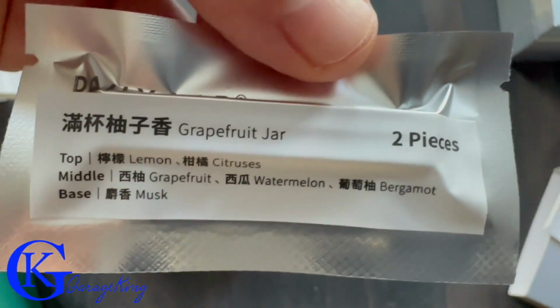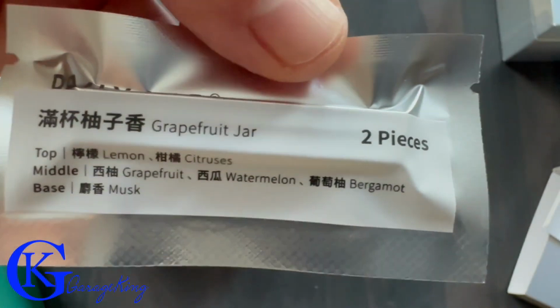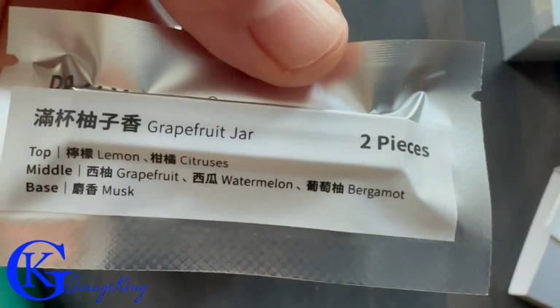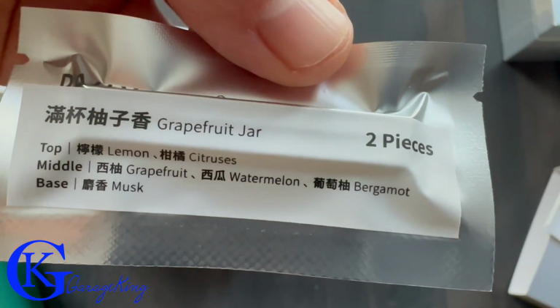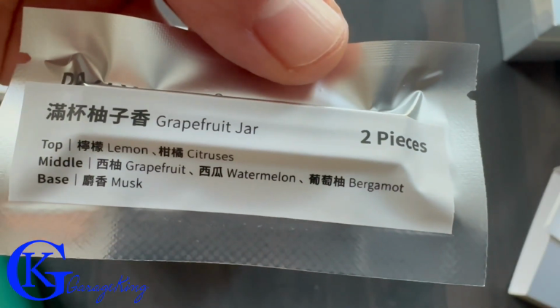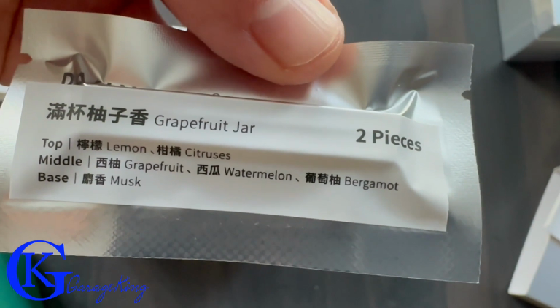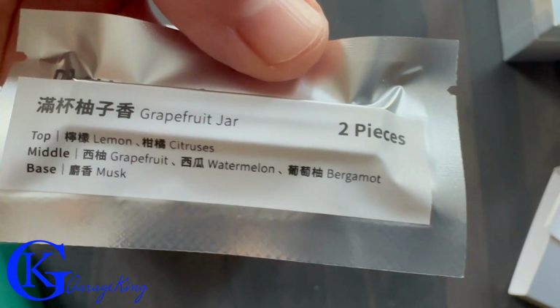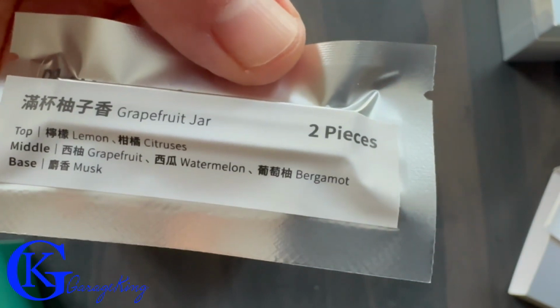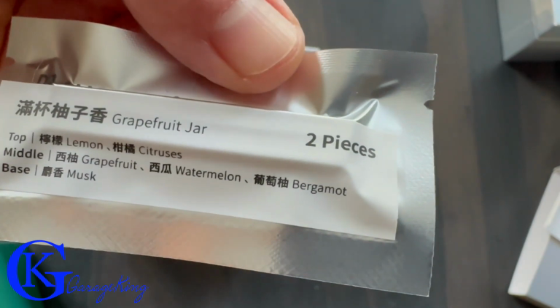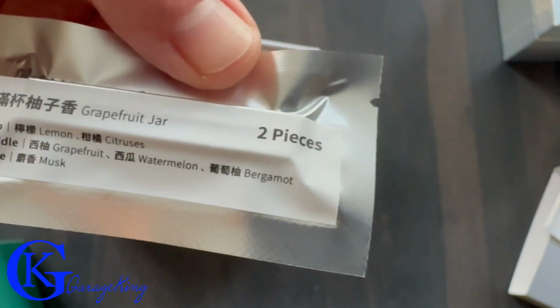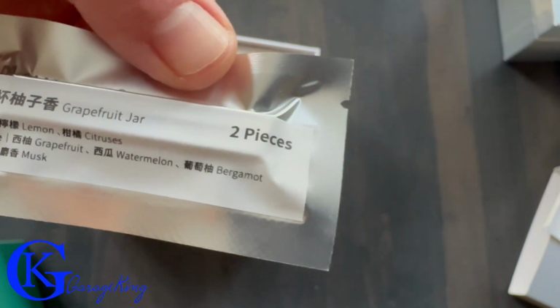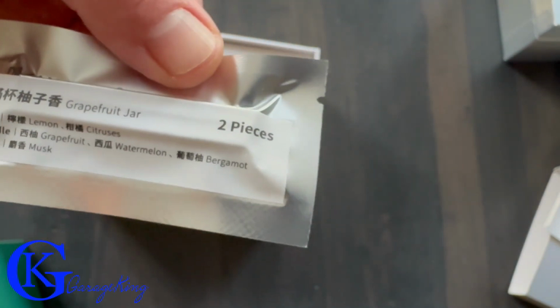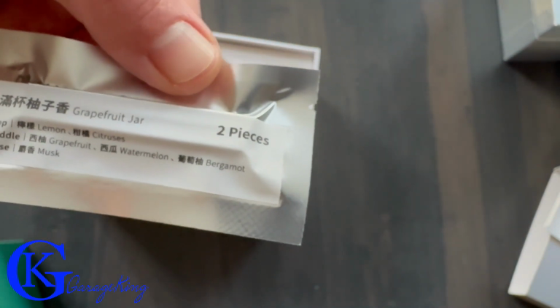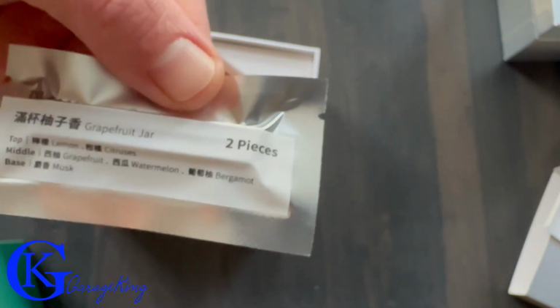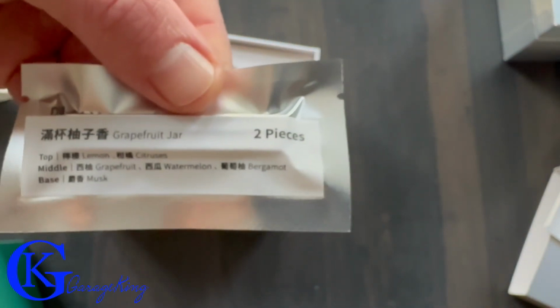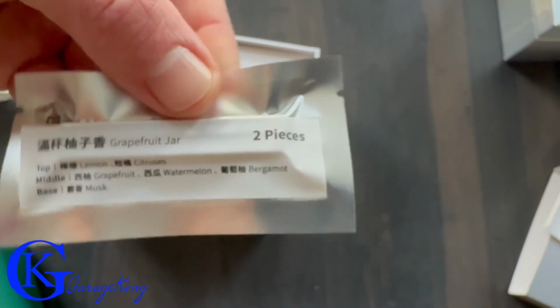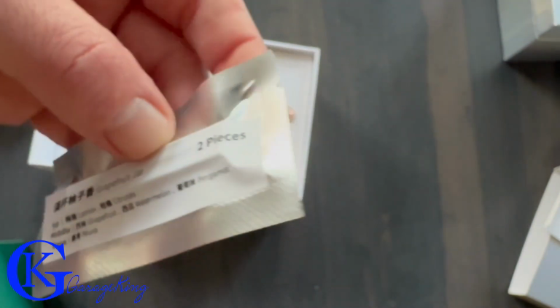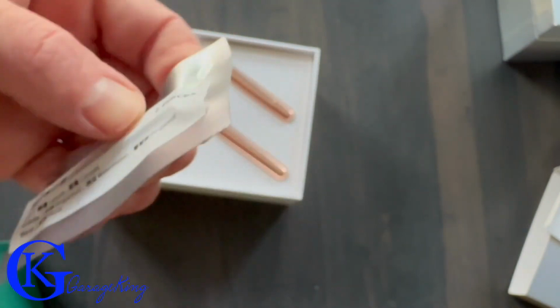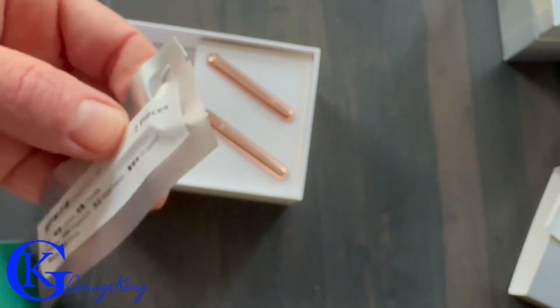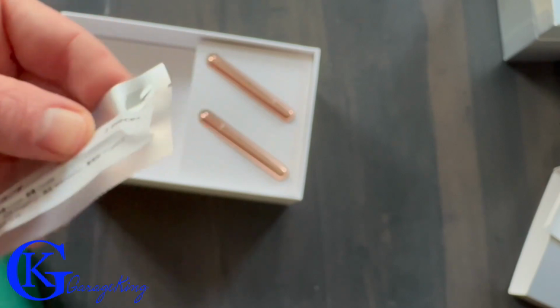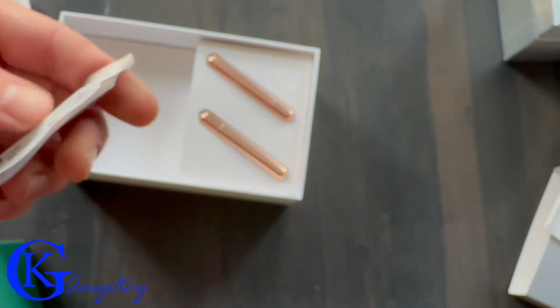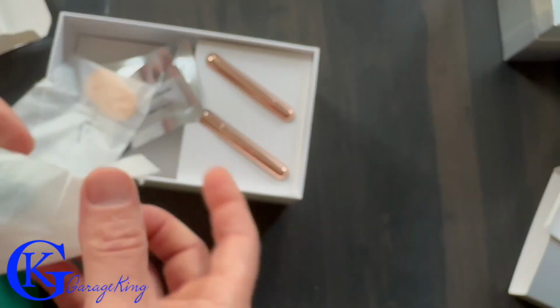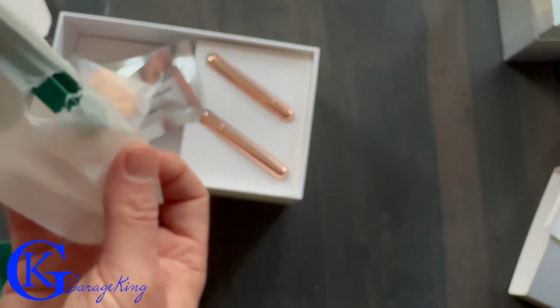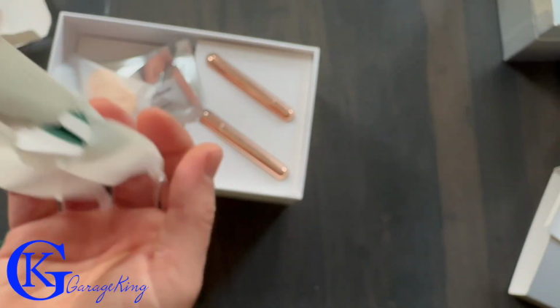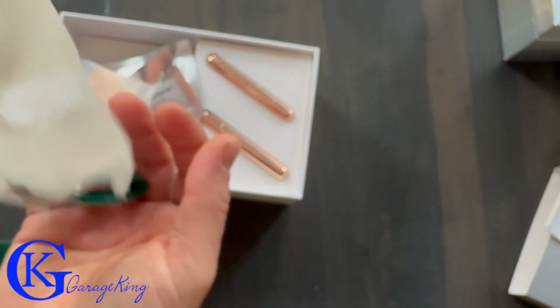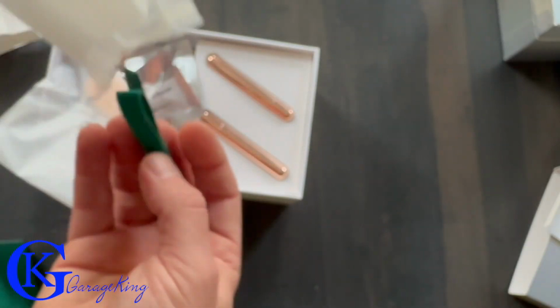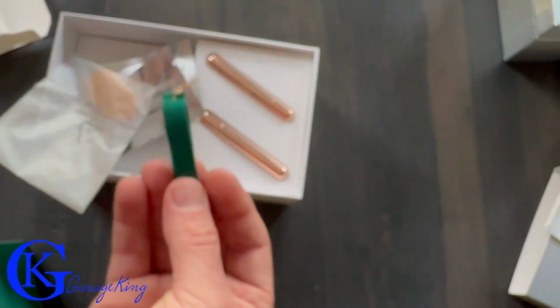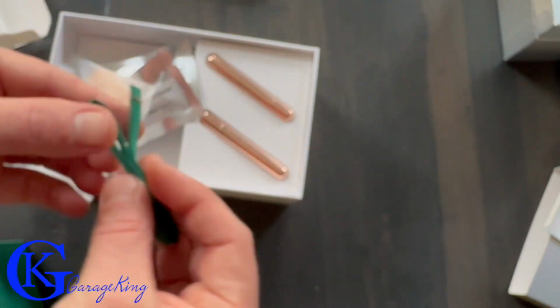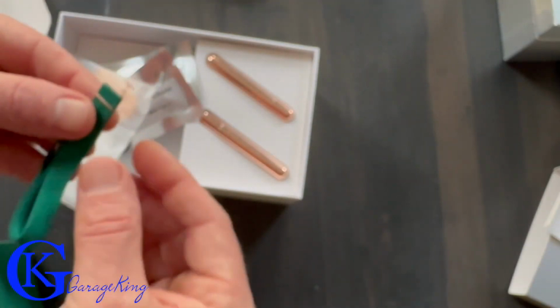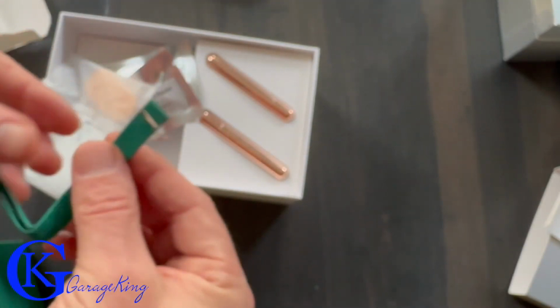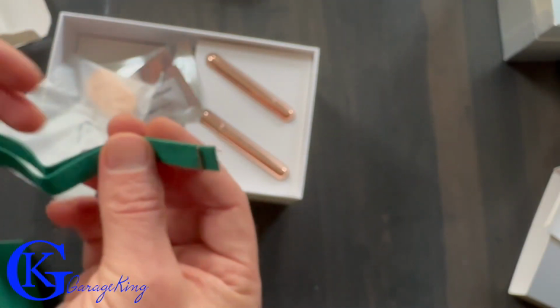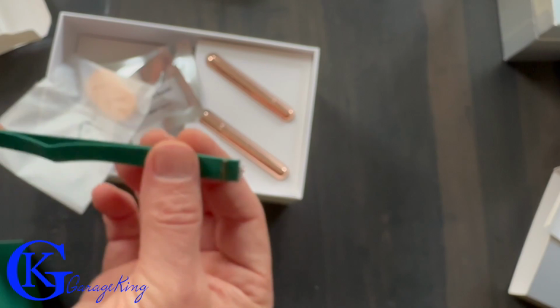This is the grapefruit jar scent and I must say it smelled great. These are the universal ones because they come with a nice lanyard so you can really hang them on the rear view mirror of any car.